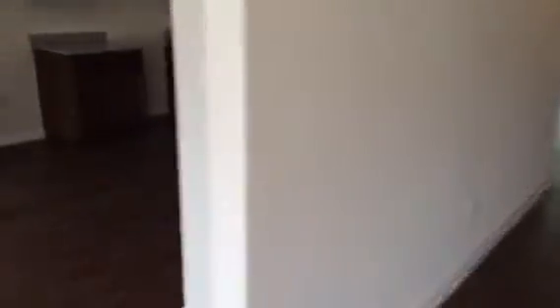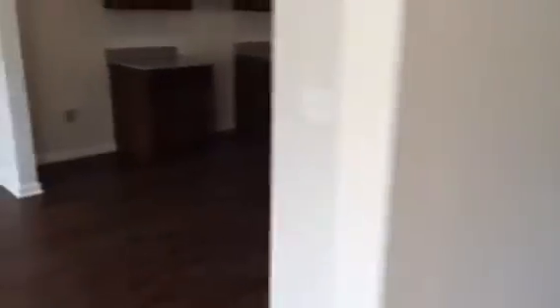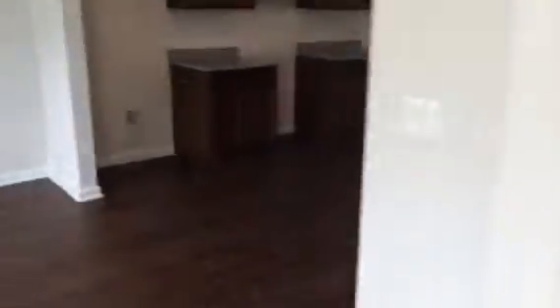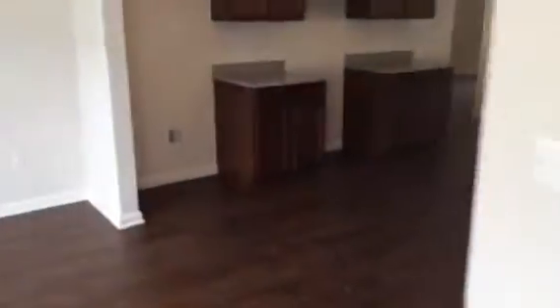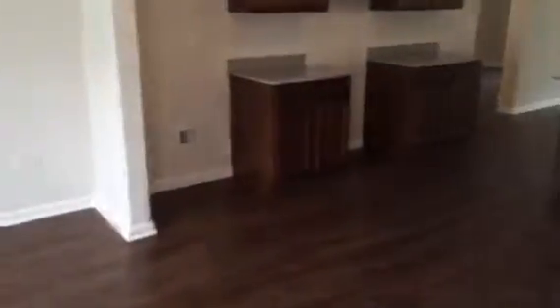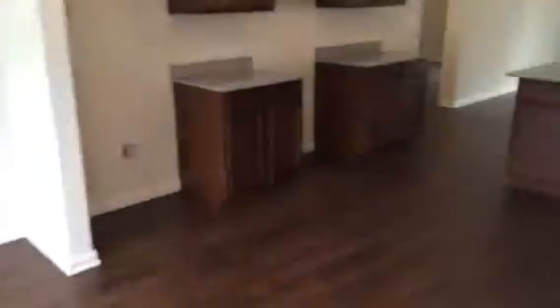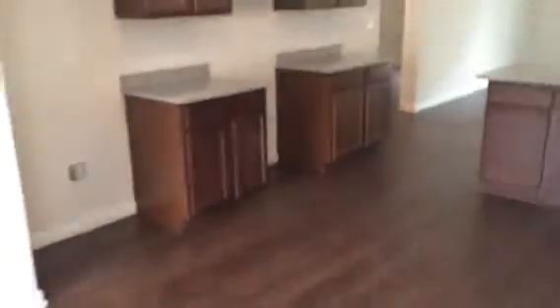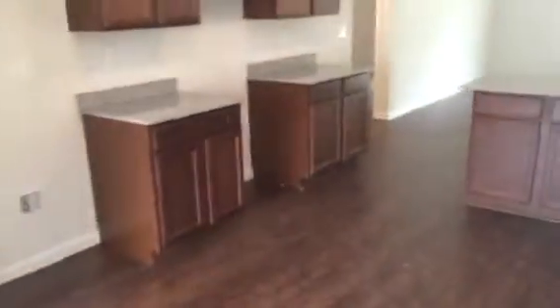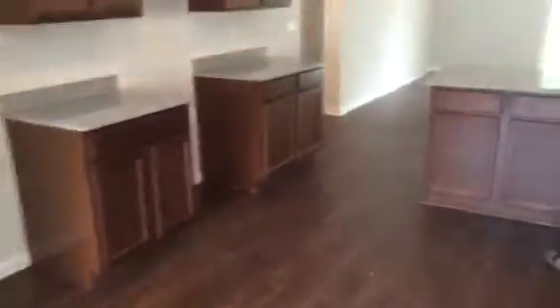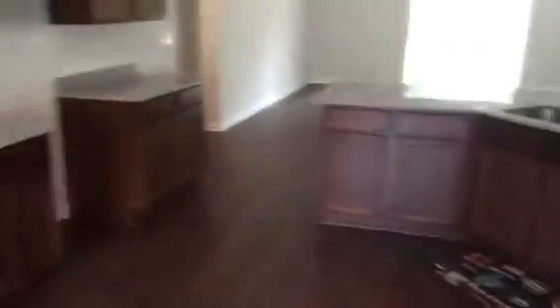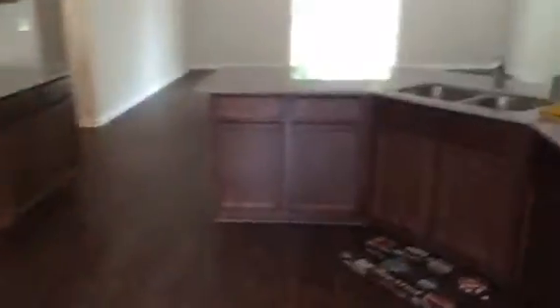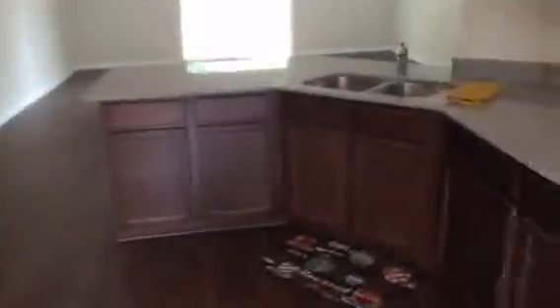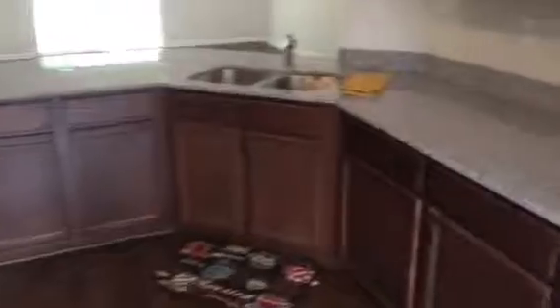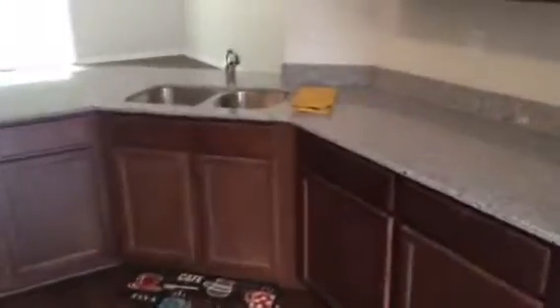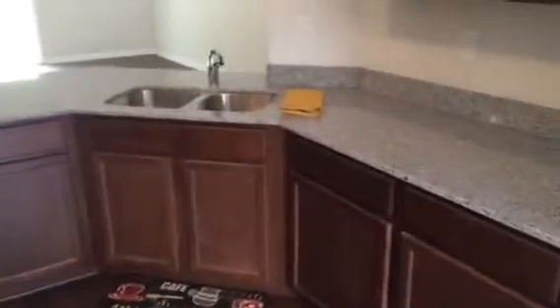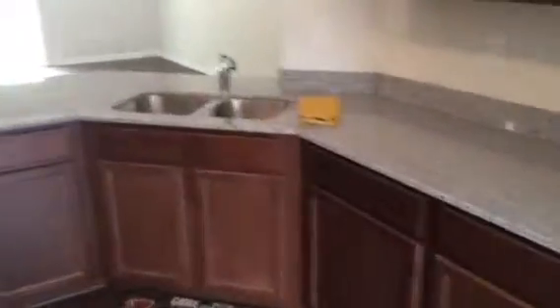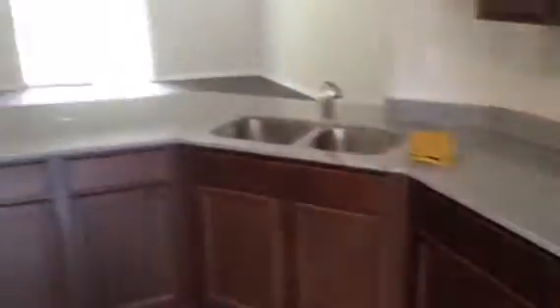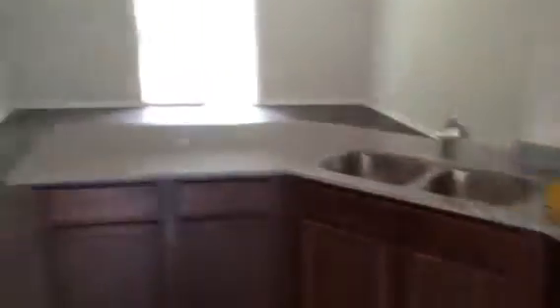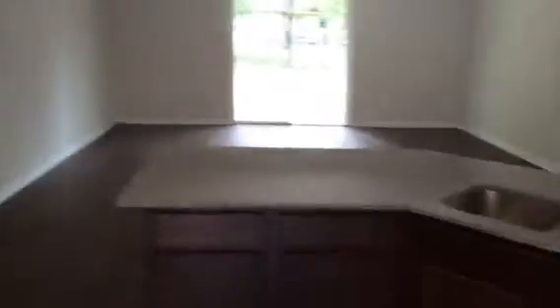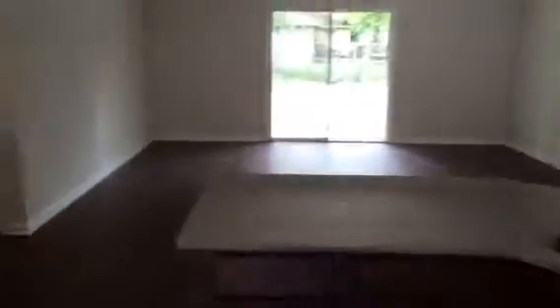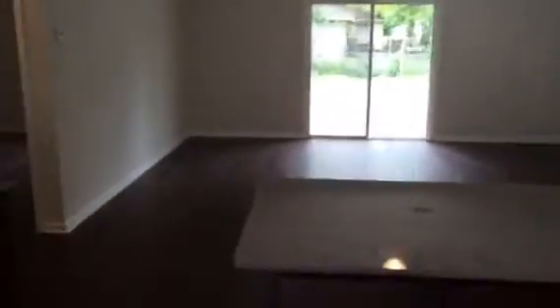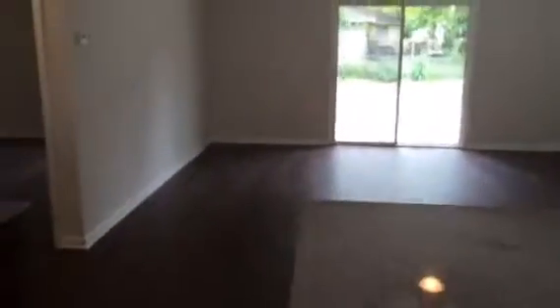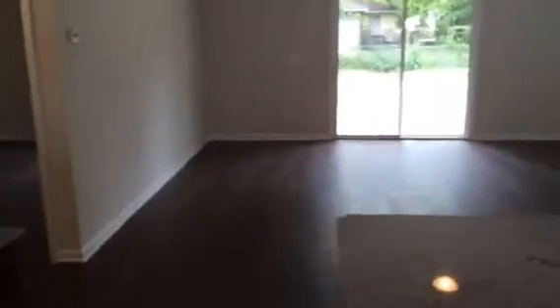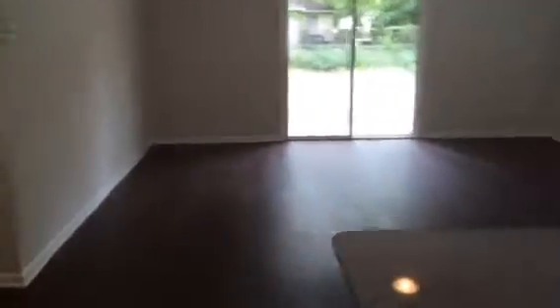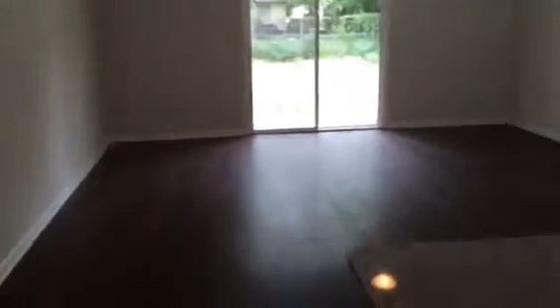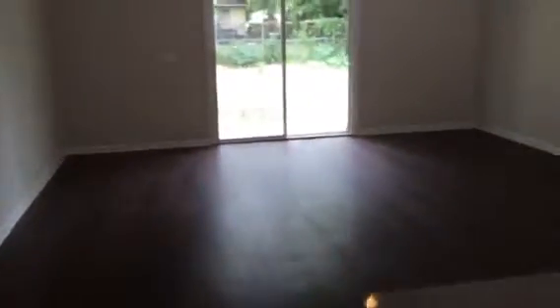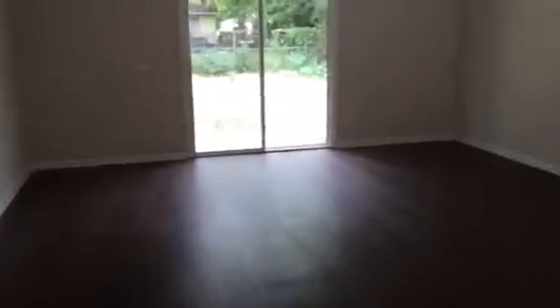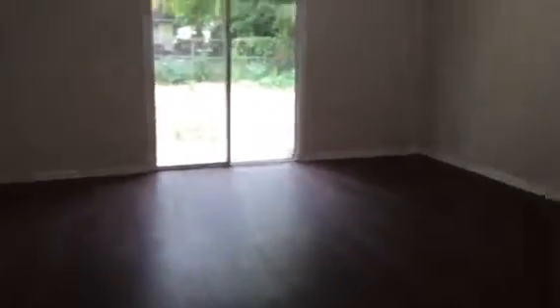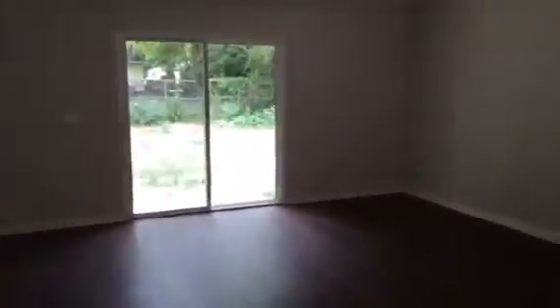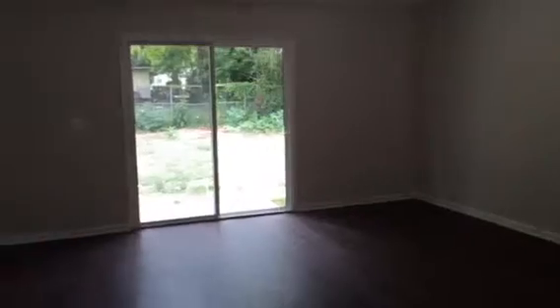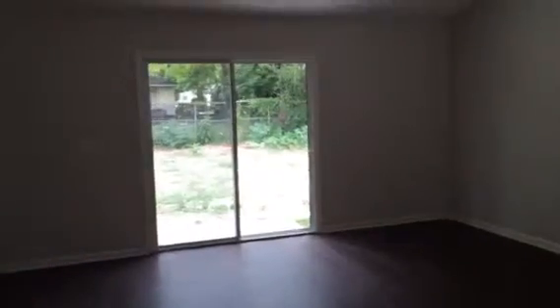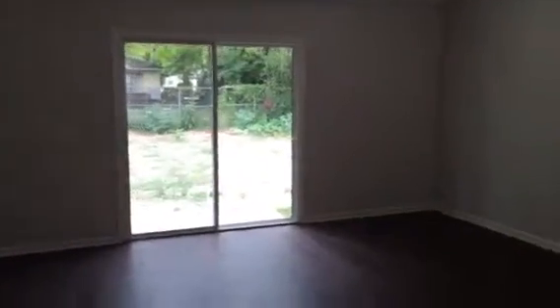Over here we have our kitchen with the granite countertops. It opens up into a large living area with the sliding glass doors.